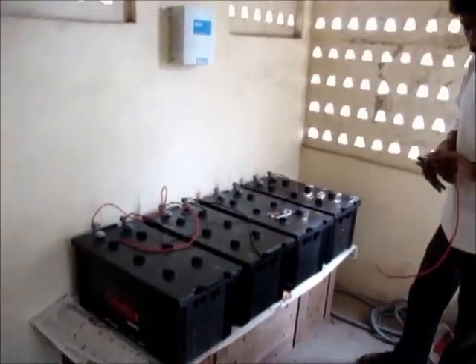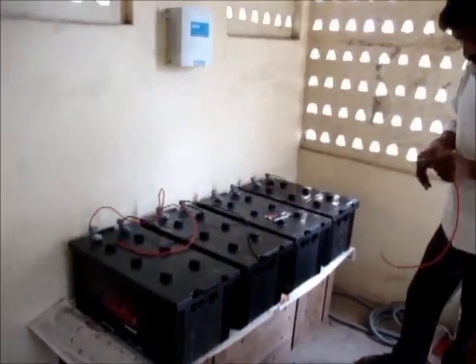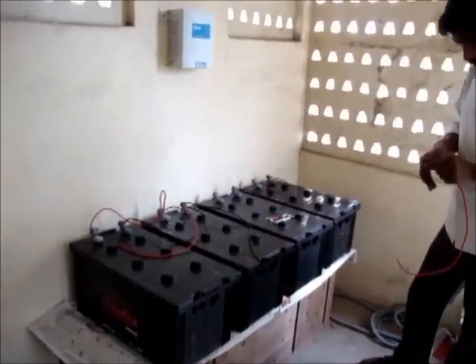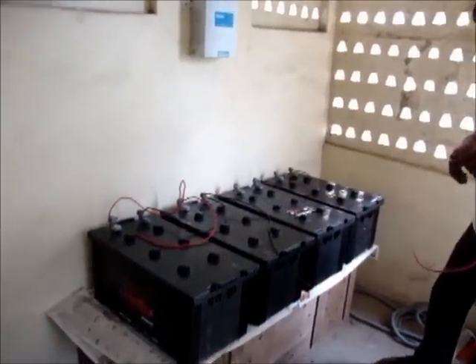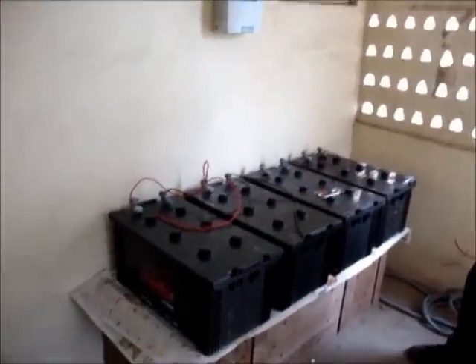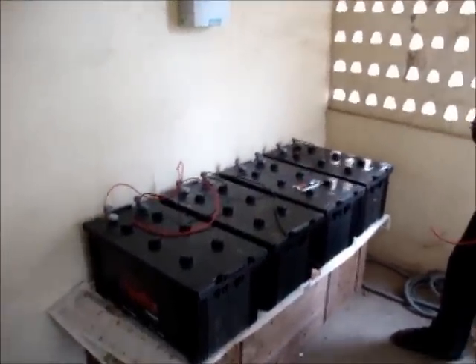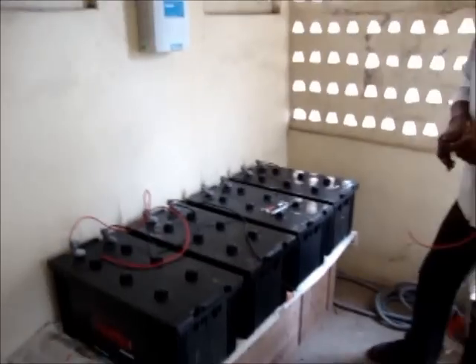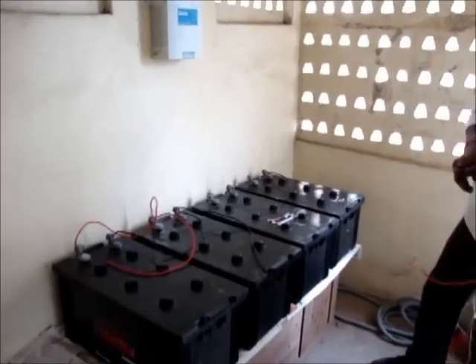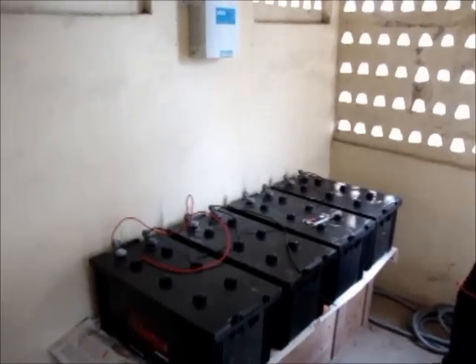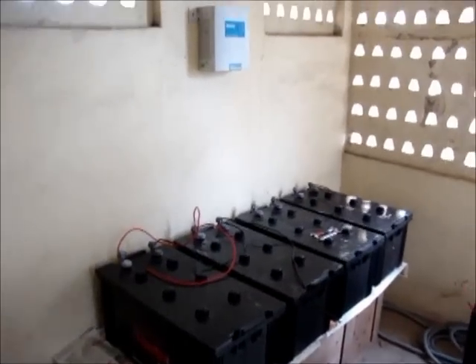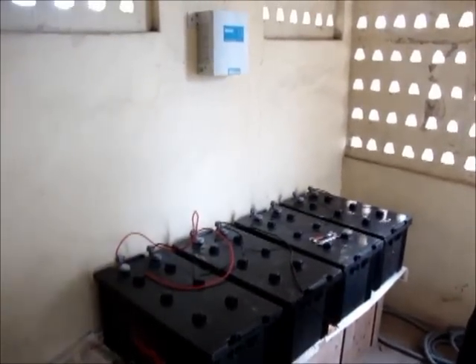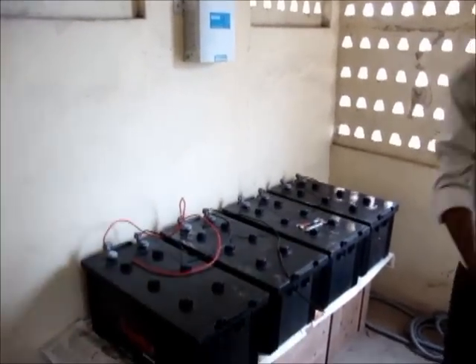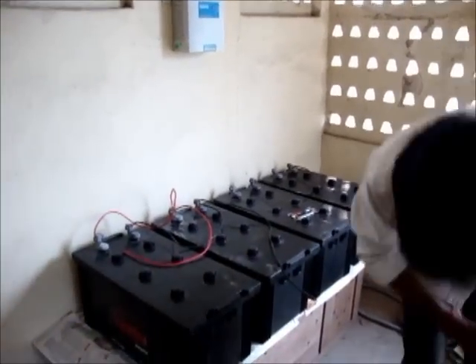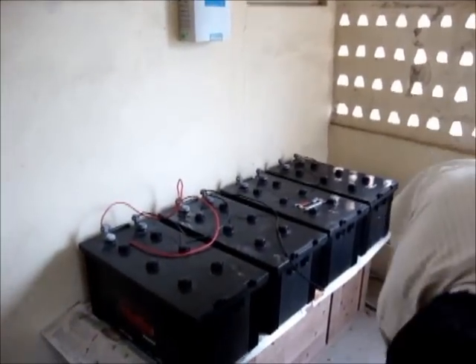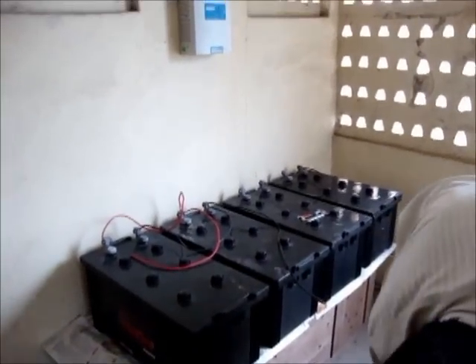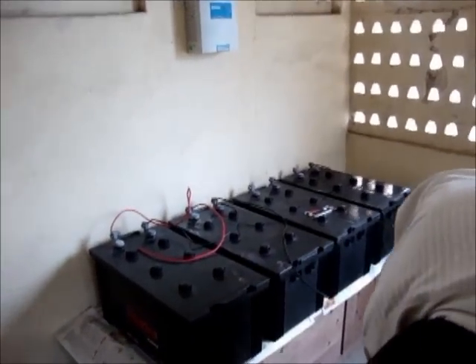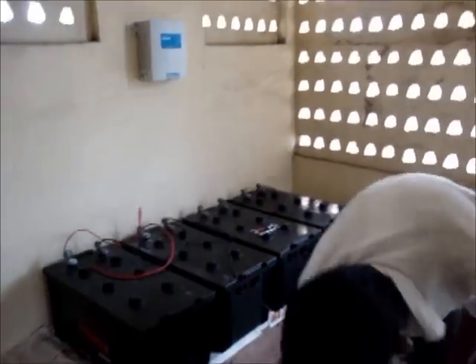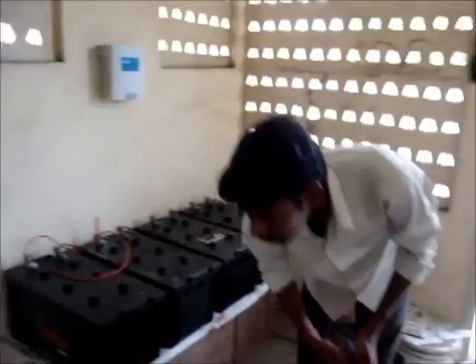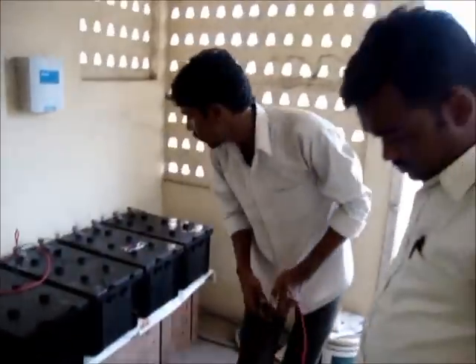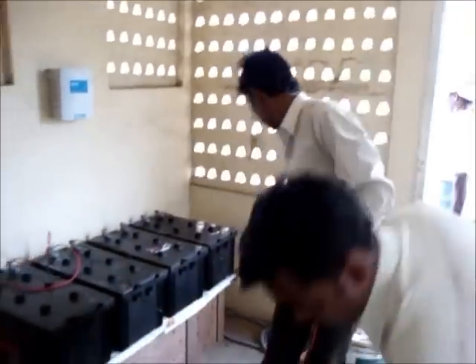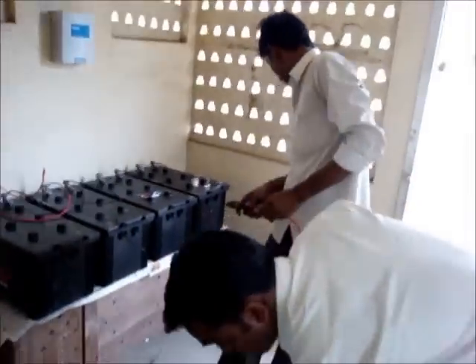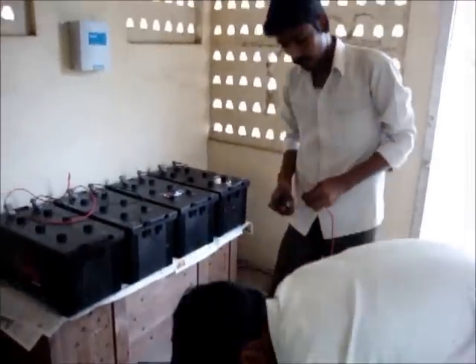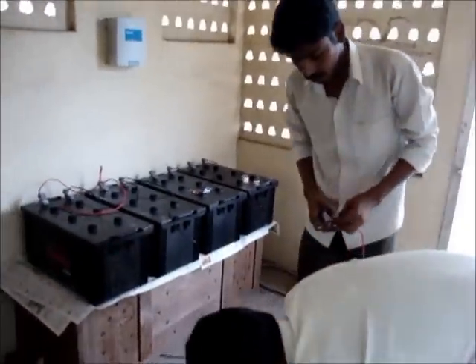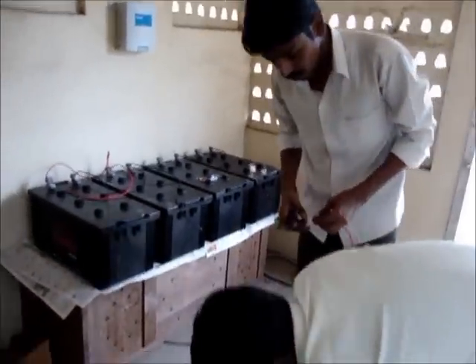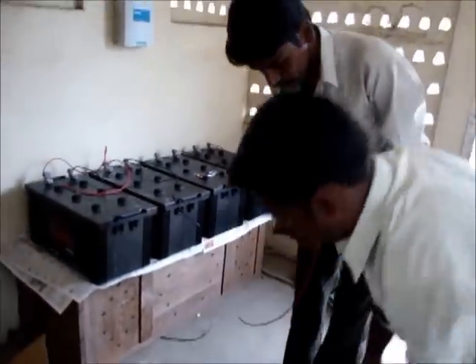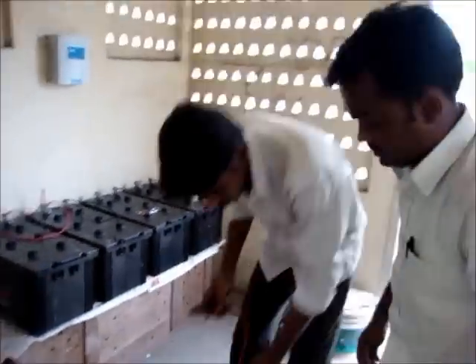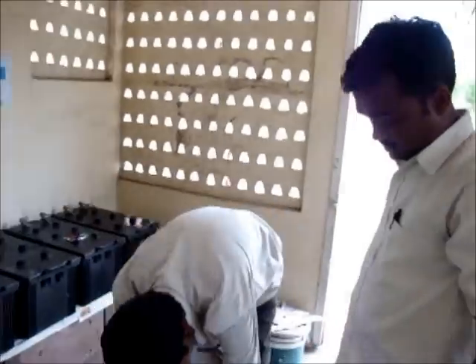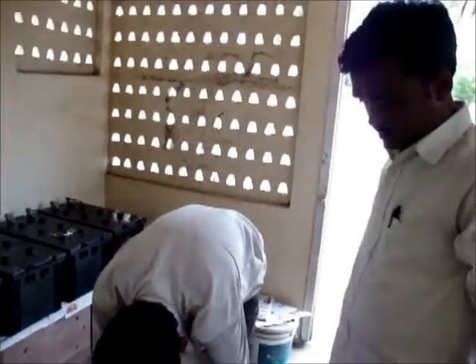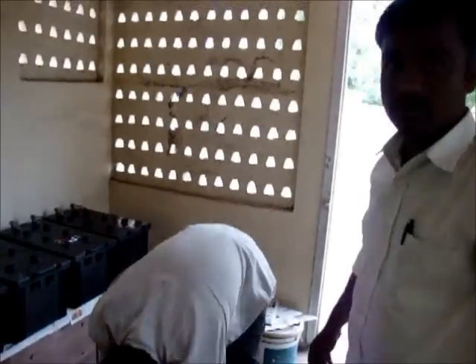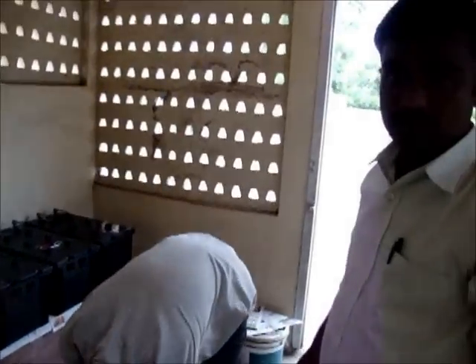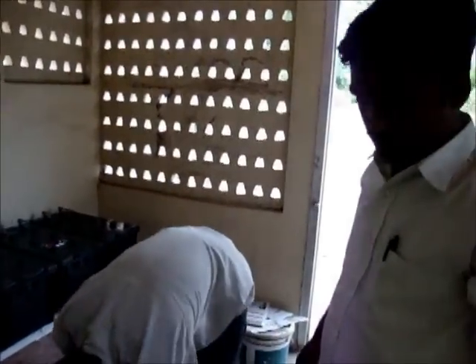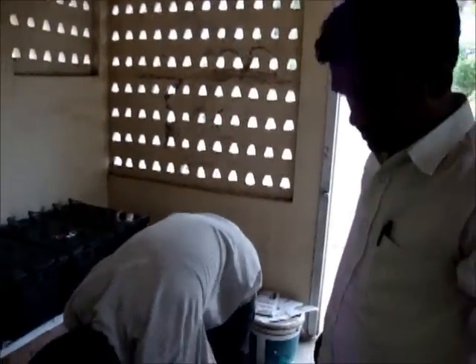We are installing the batteries and charge controller, part of the solar panel system. We have Mr. Suraj from Bangalore — he has come all the way from PAE Limited to install the battery and solar panels.